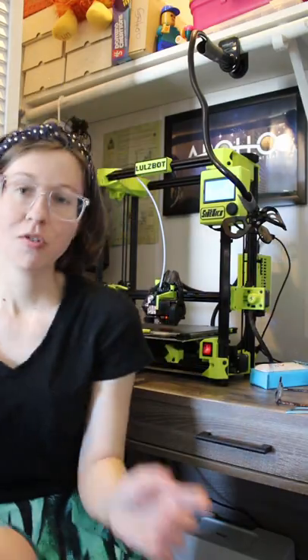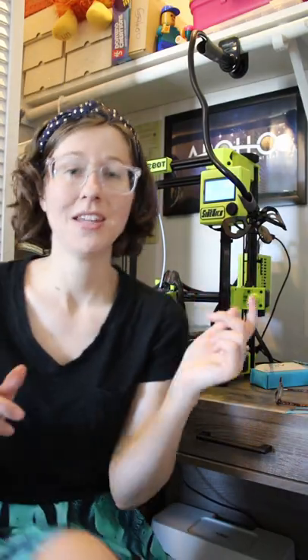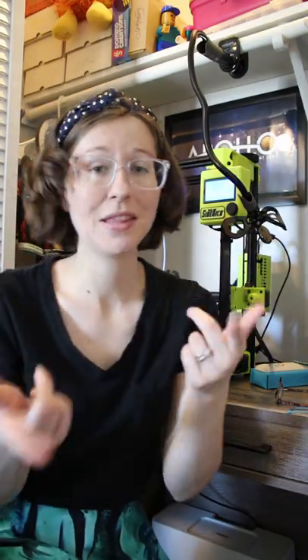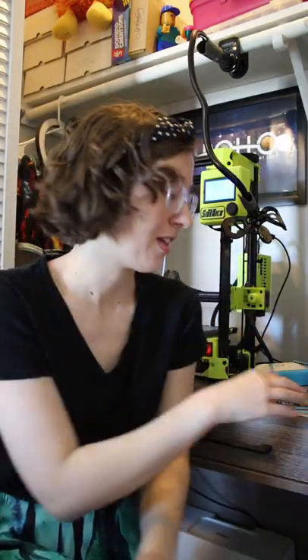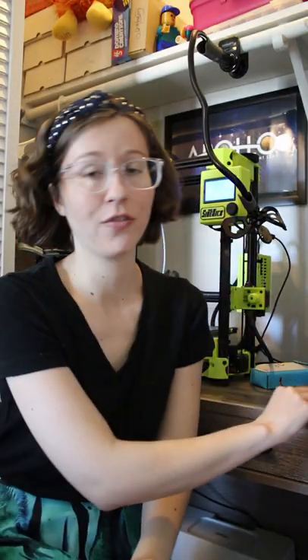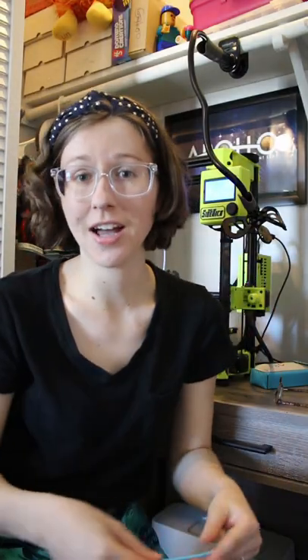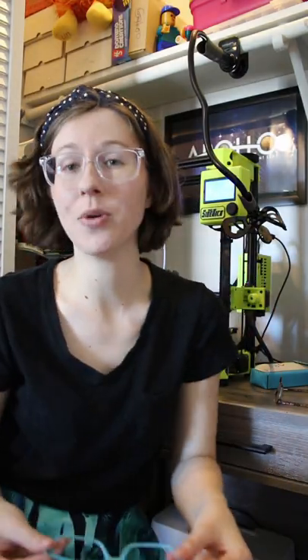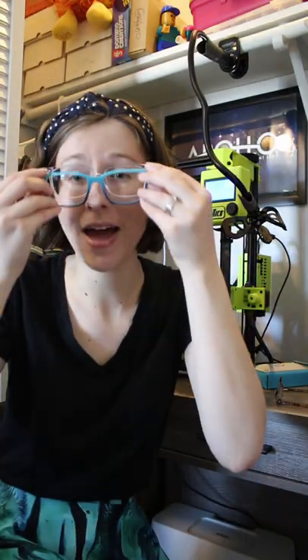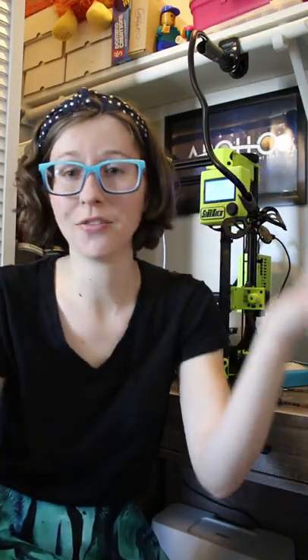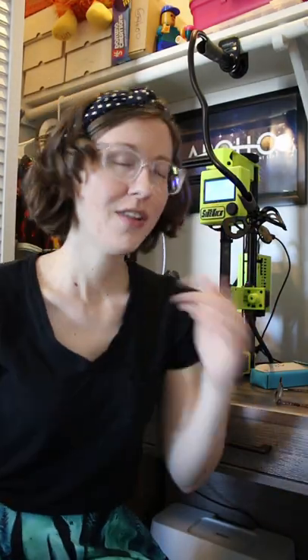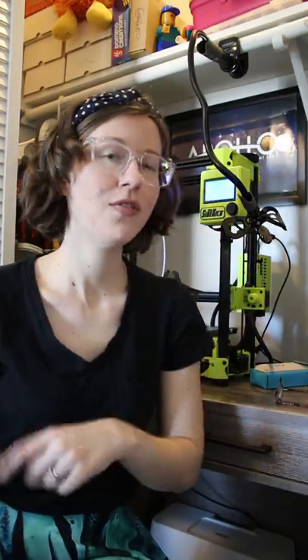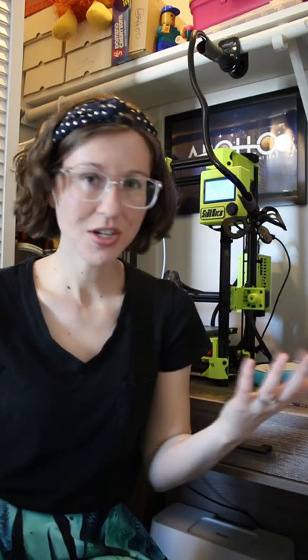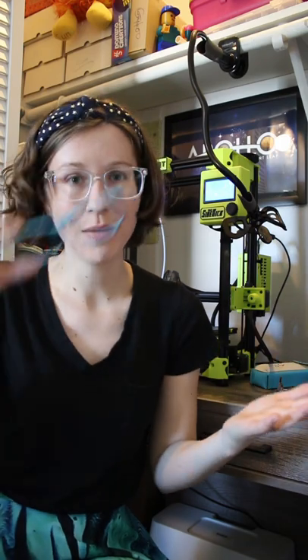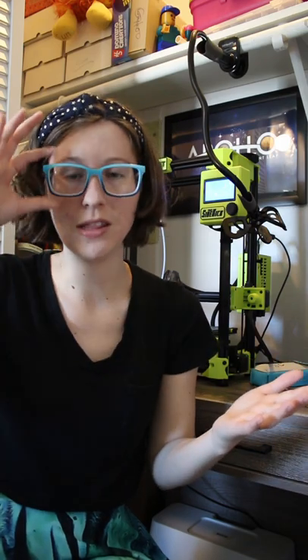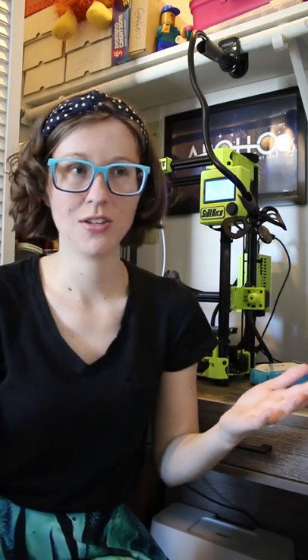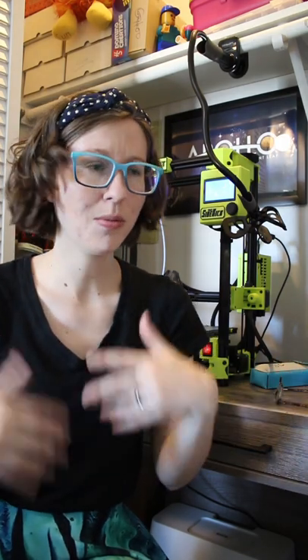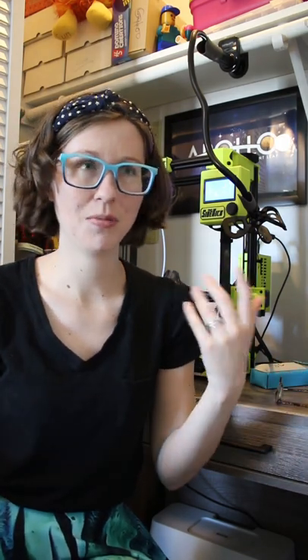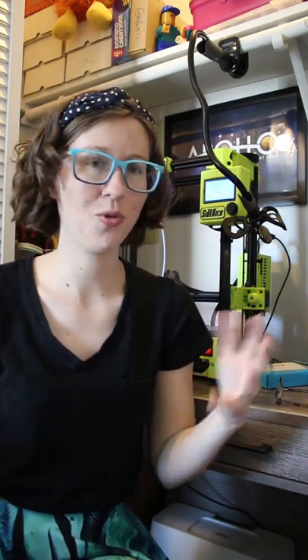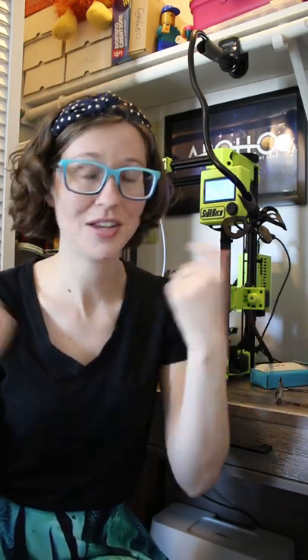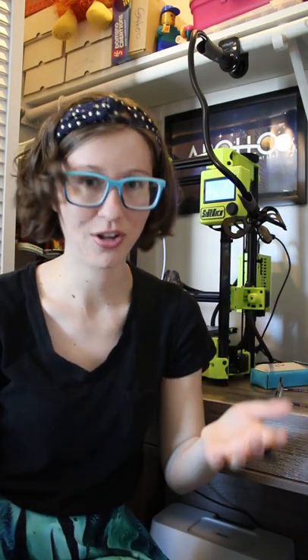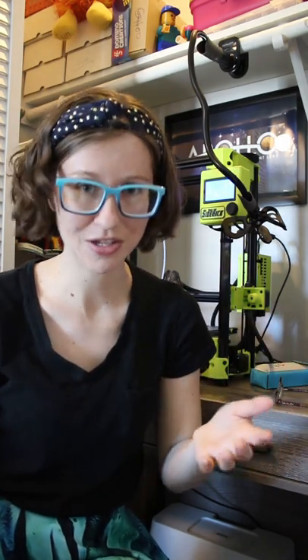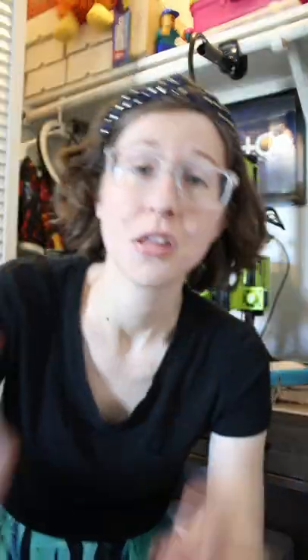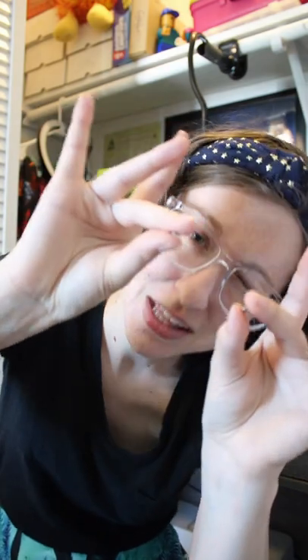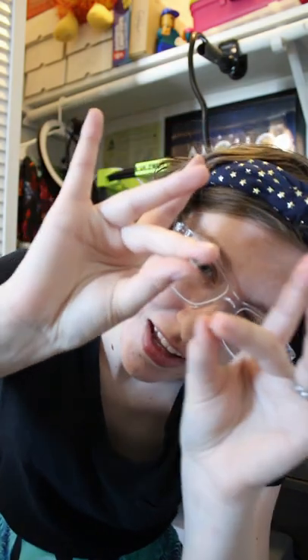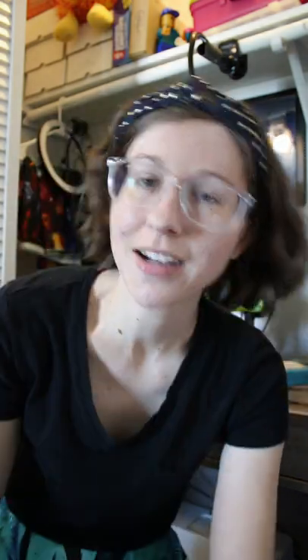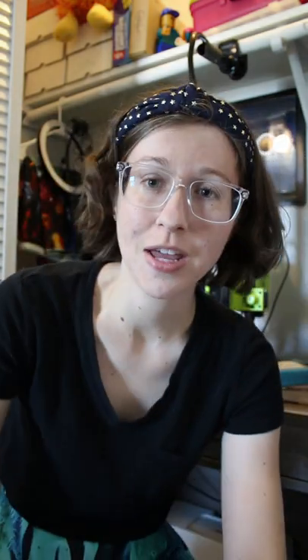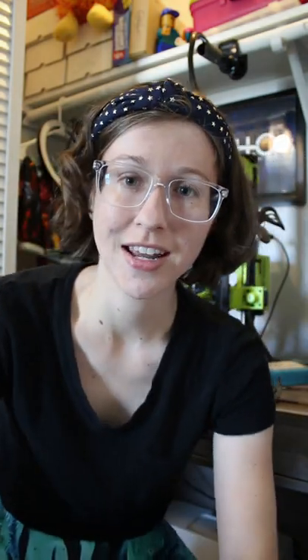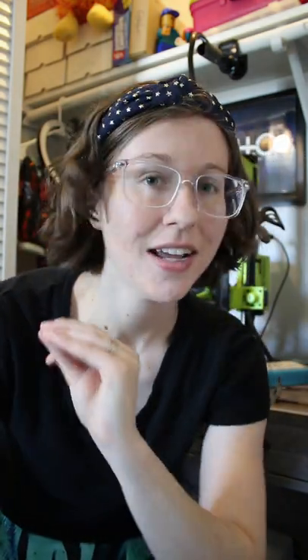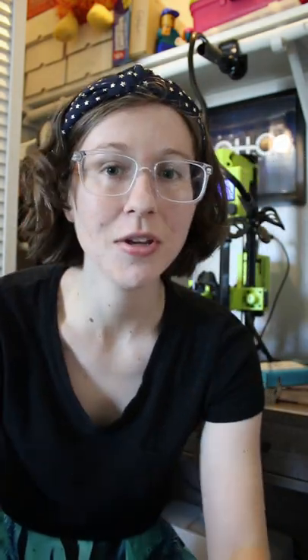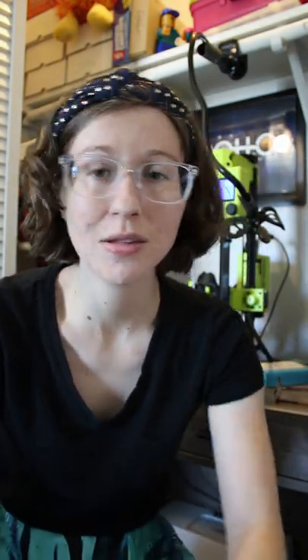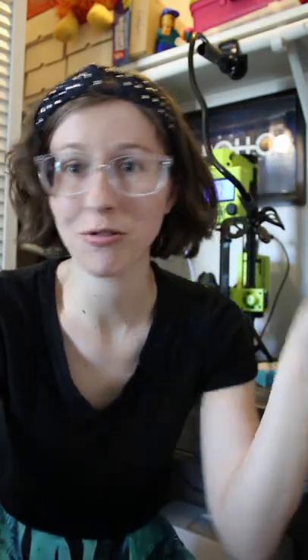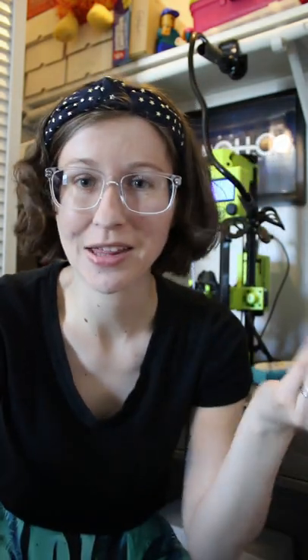You've probably seen glasses like these all over TikTok — they're the ones with the magnets on the front. I figured if you can switch out the frame so easily, you can probably do some other cool things to decorate your glasses too. So I got these little magnets off of Amazon and I decided I'm going to create some new styles for my glasses.